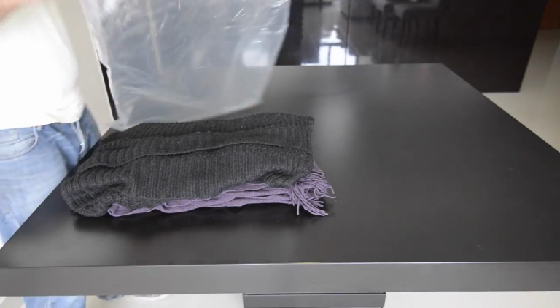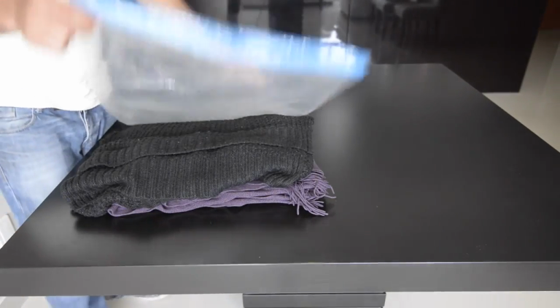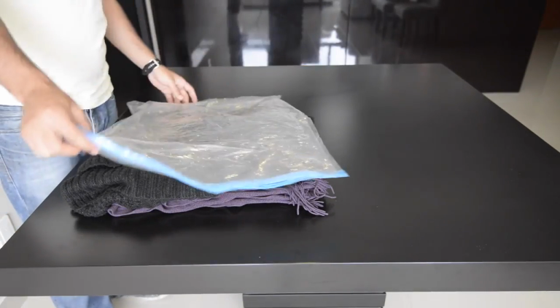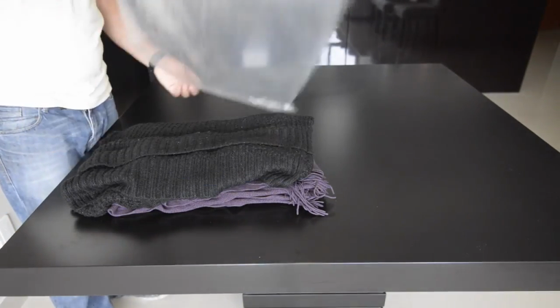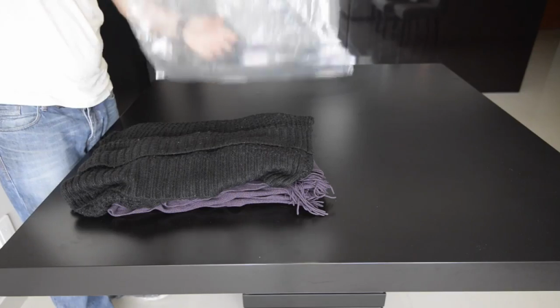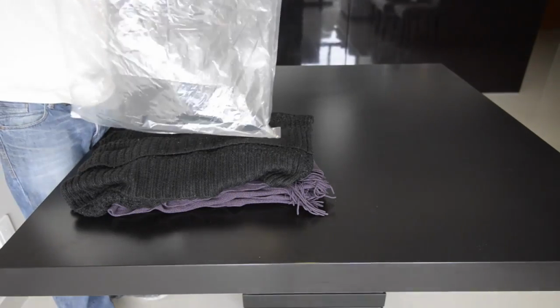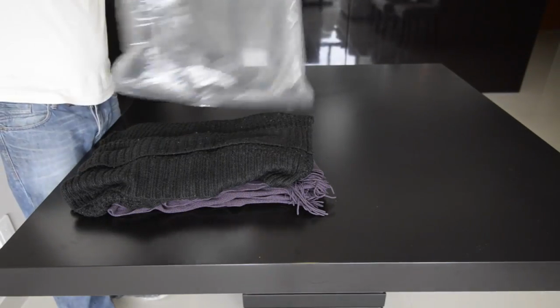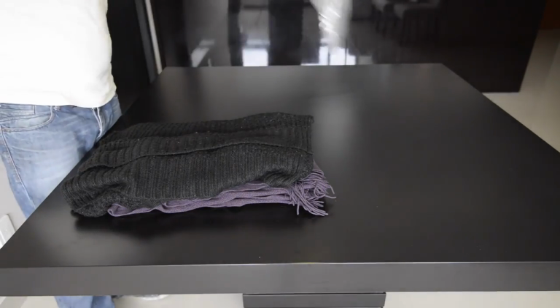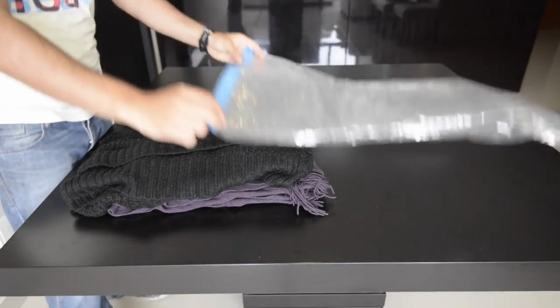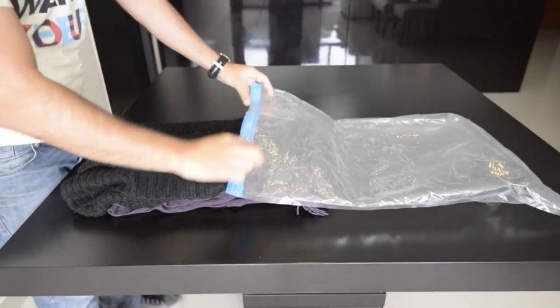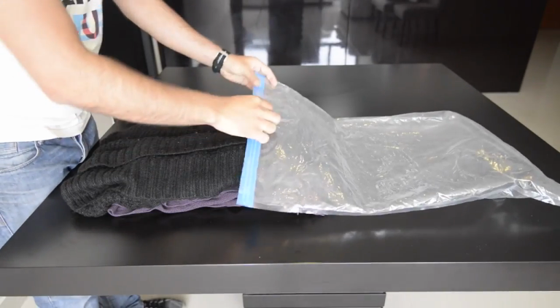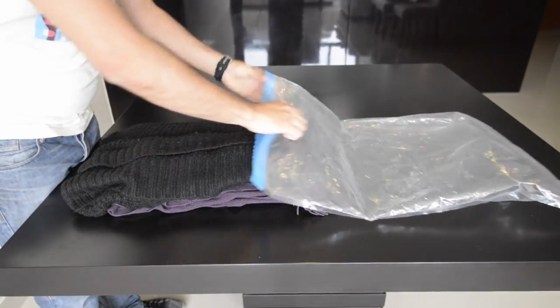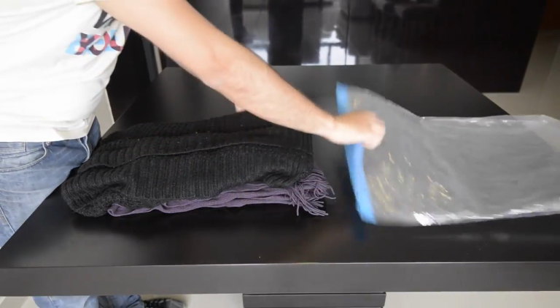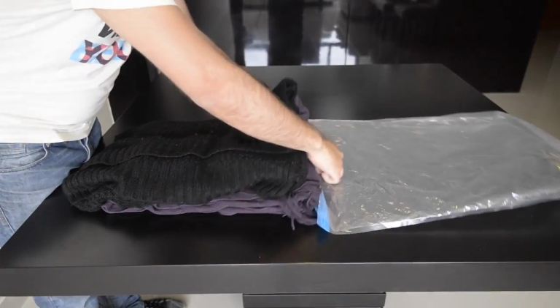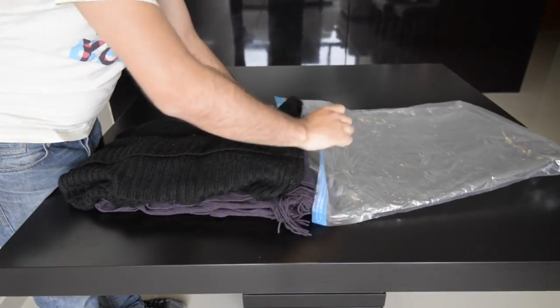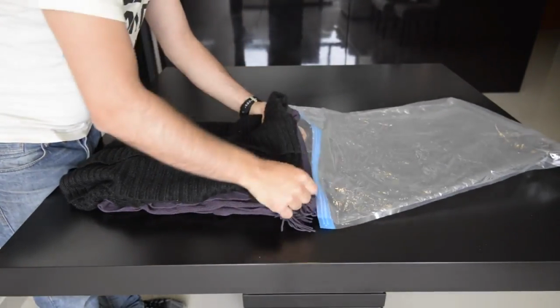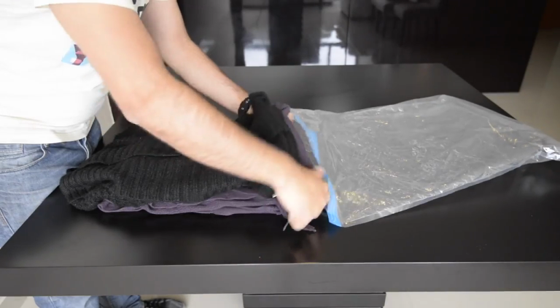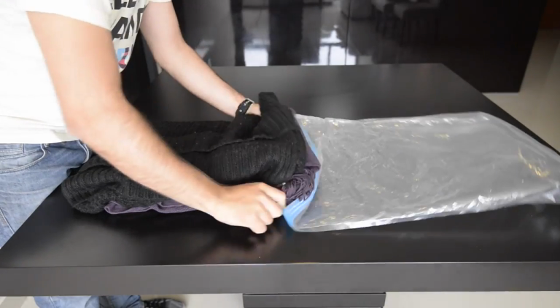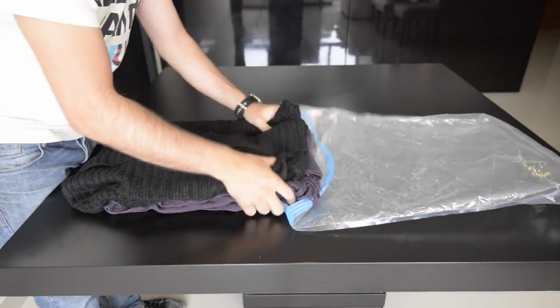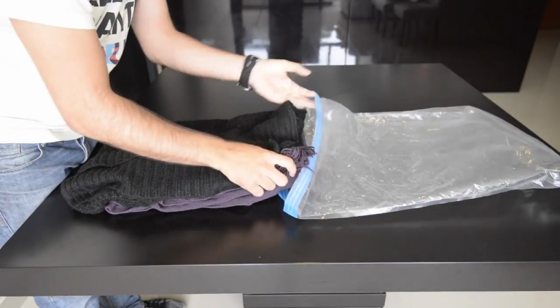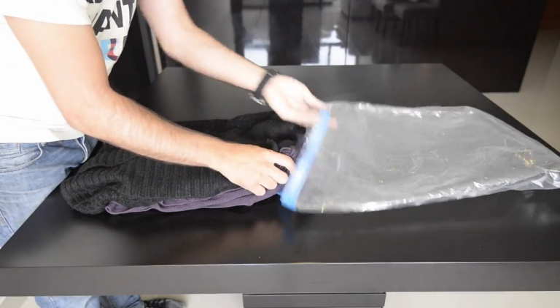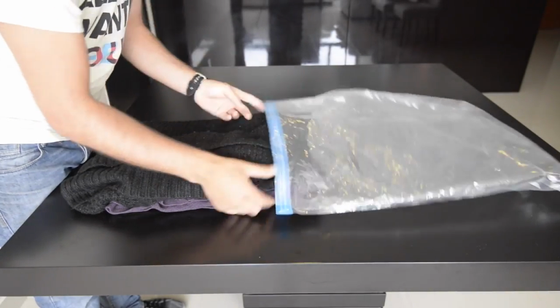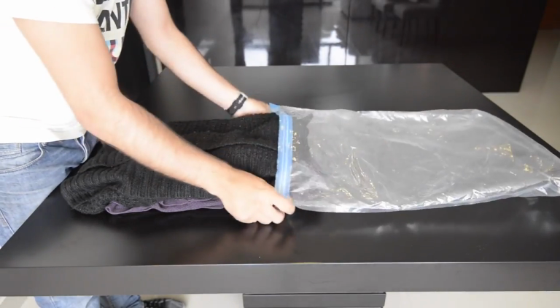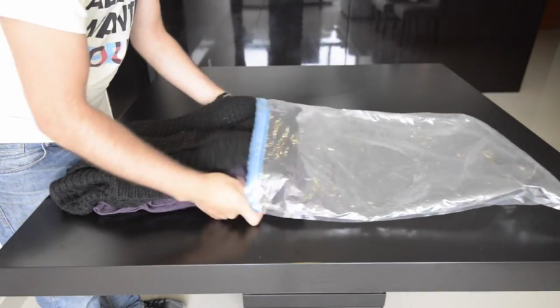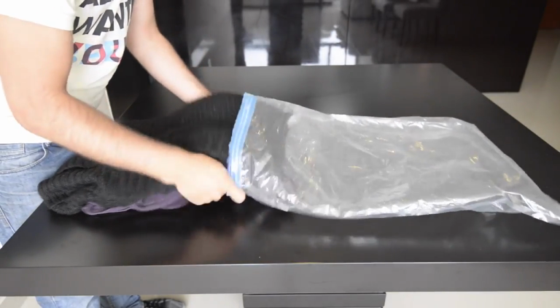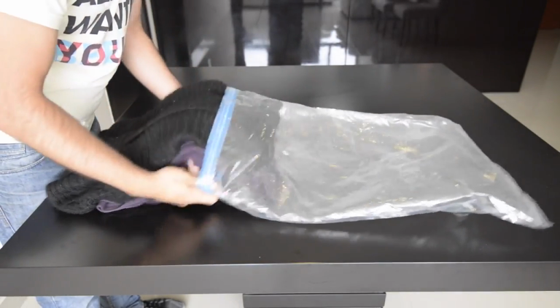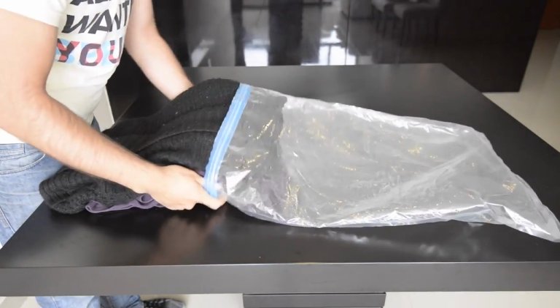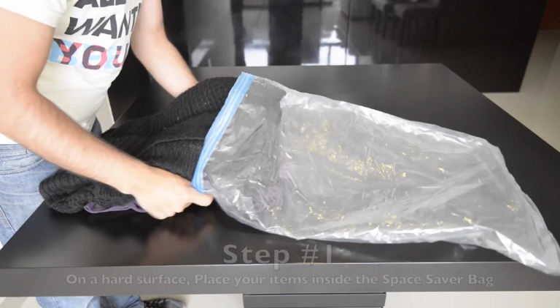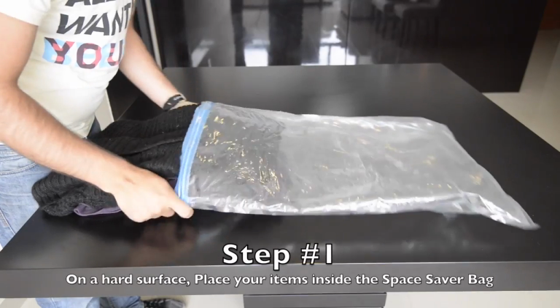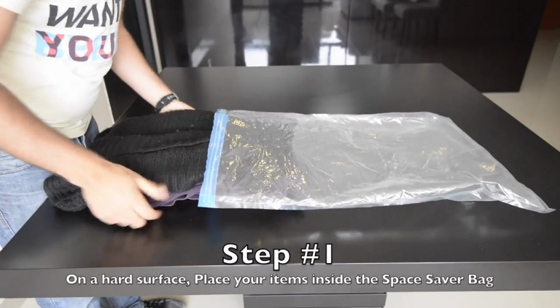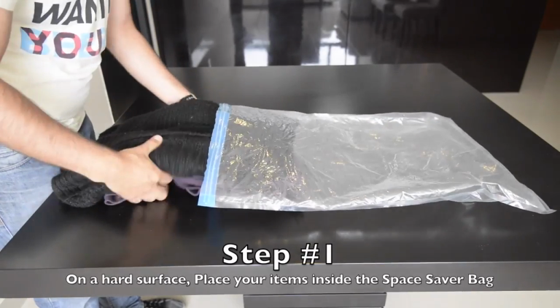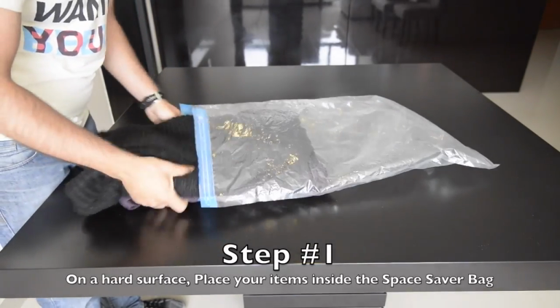In this video I'm going to show you how to close and compress your Travis Travel Space Saver bags. In this example it's just a couple of sweaters, however you can fit in as much as you can while you're still able to close the zipper.